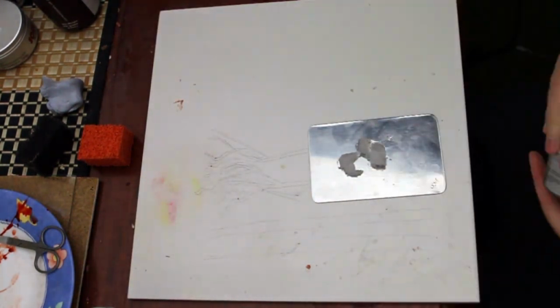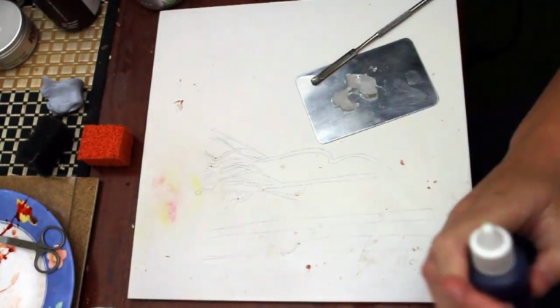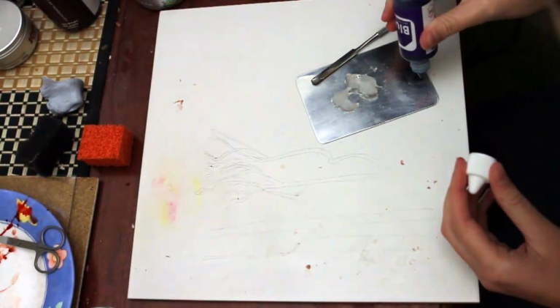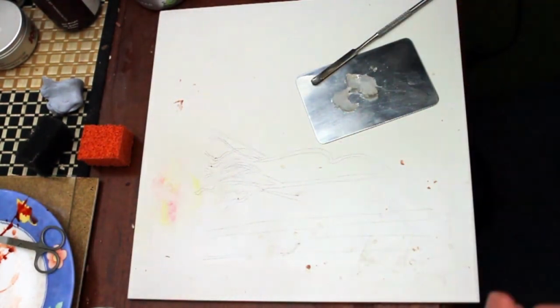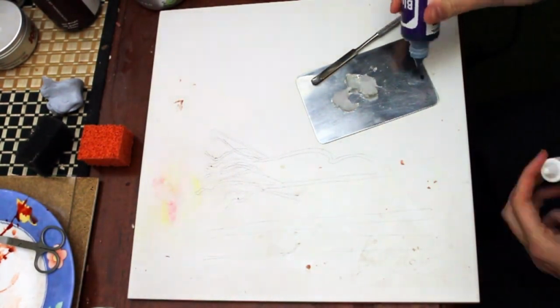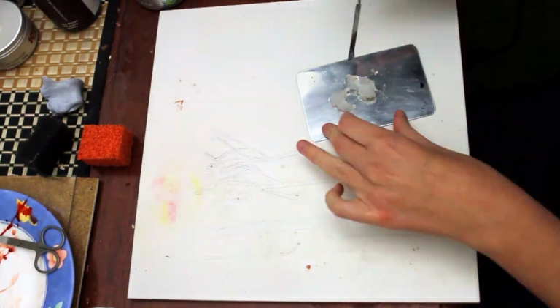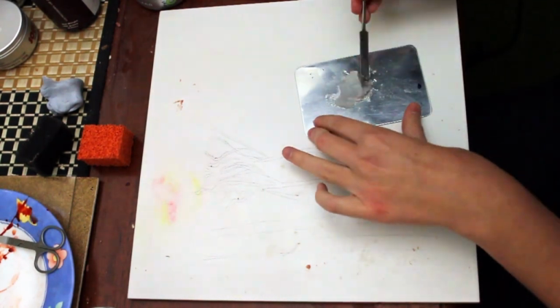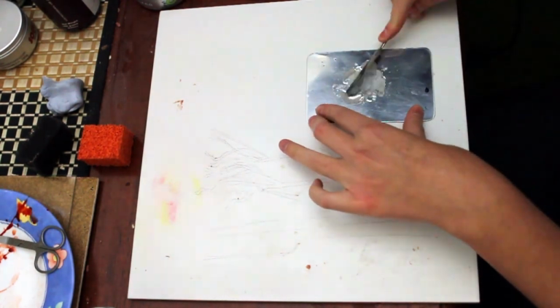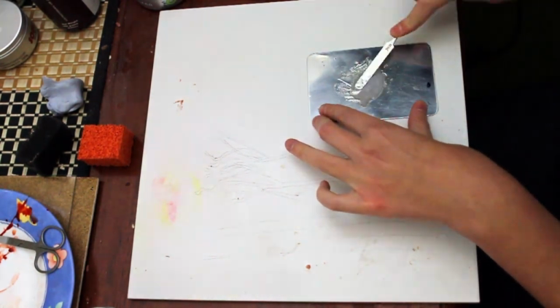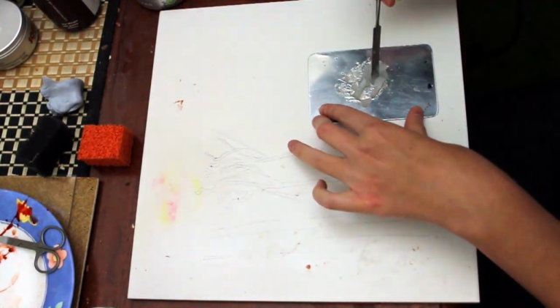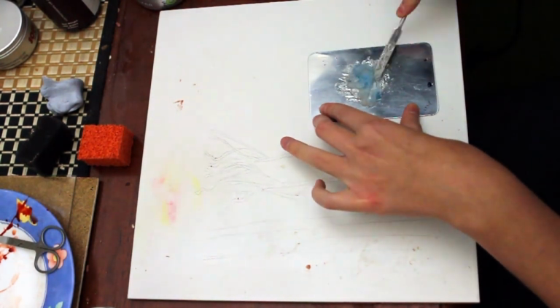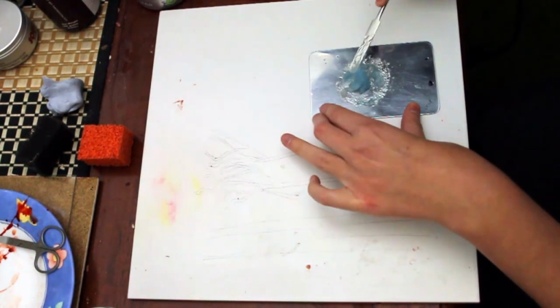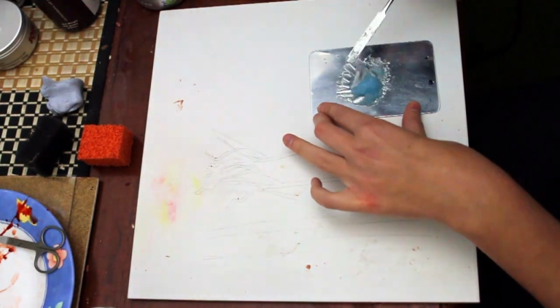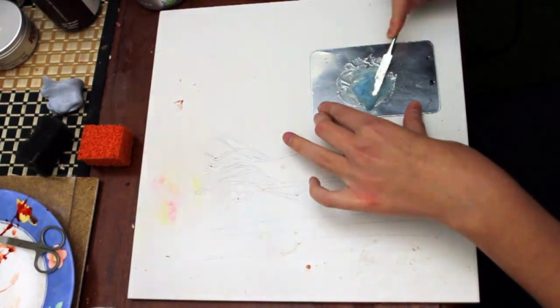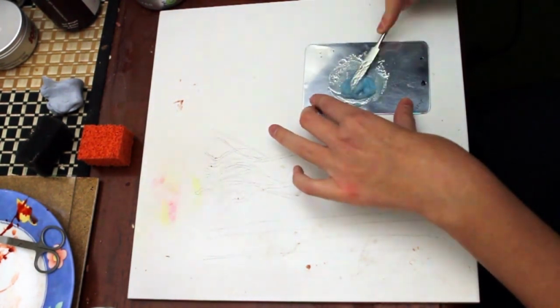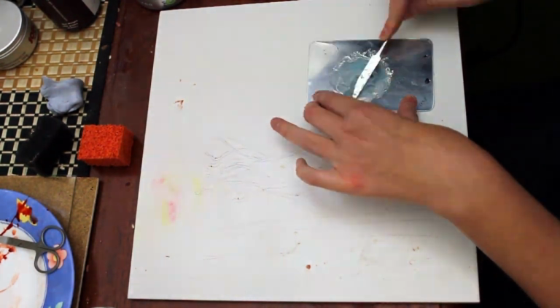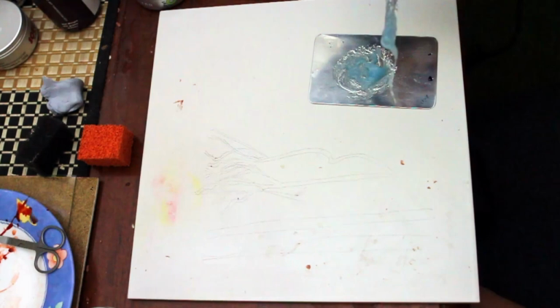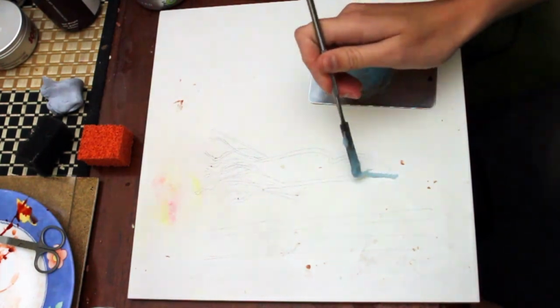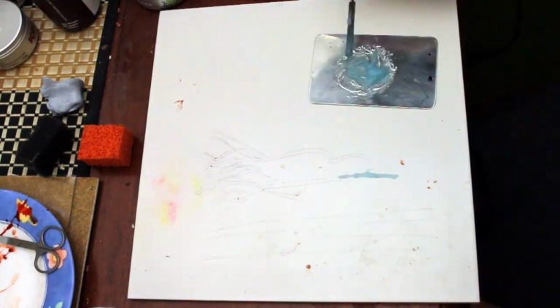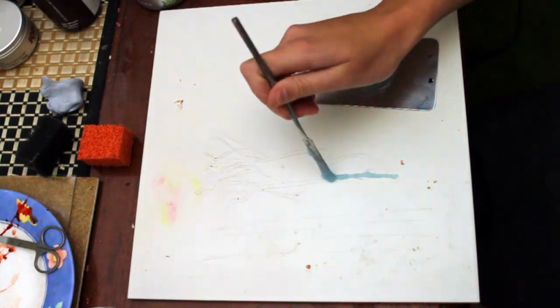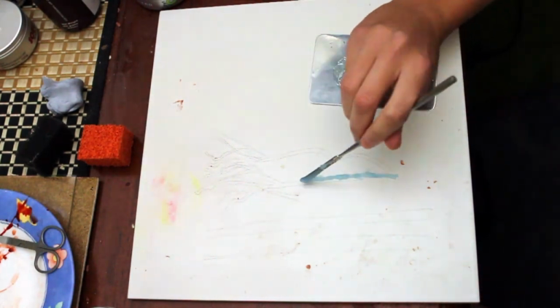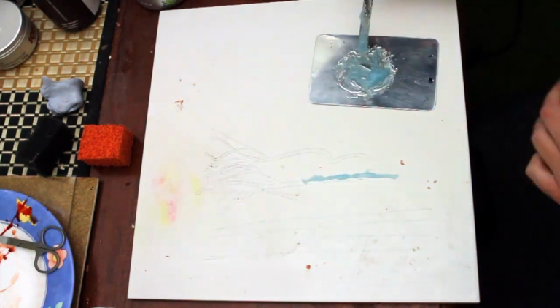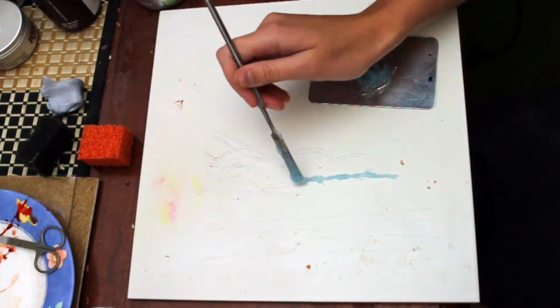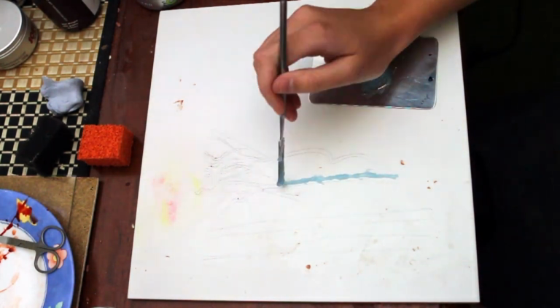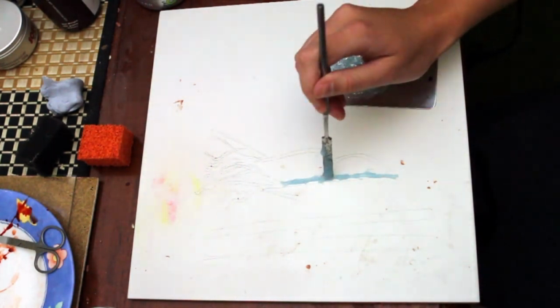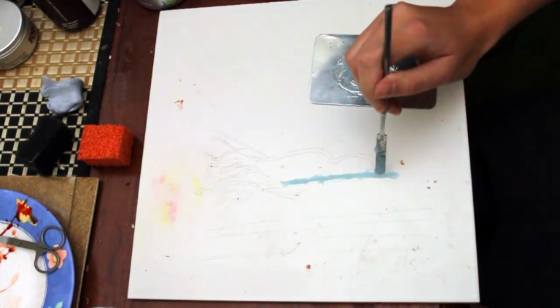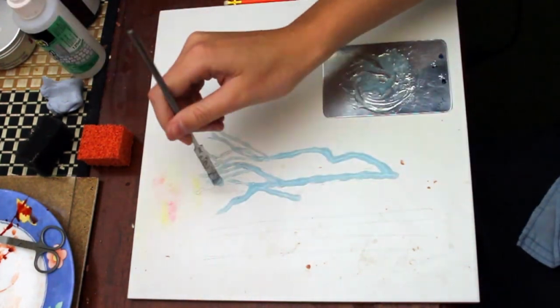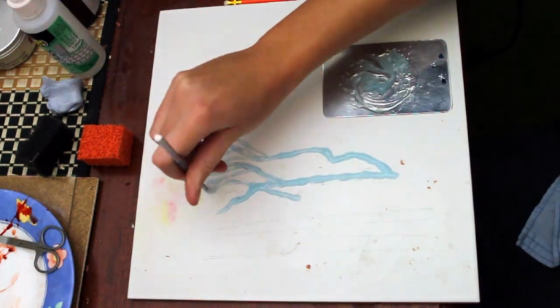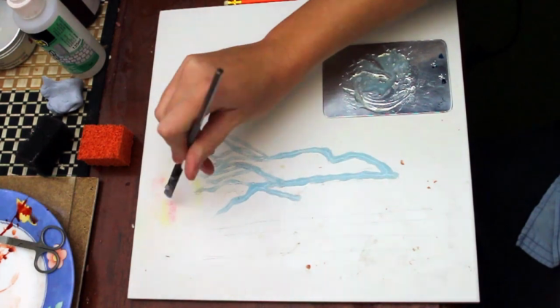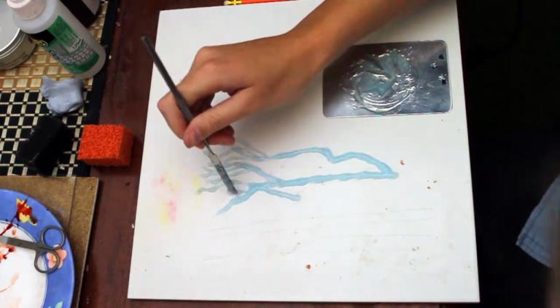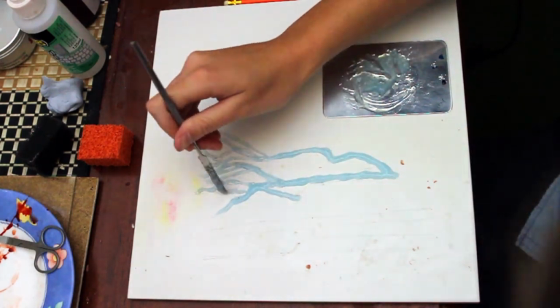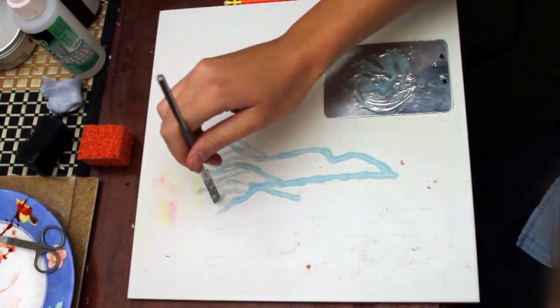Now I'm mixing up a clear sculpt gel with a little bit of blue silicone pigment to create a vein-like colour. And once this has been mixed I'm going to apply it as thinly as possible into the outline of the veins.